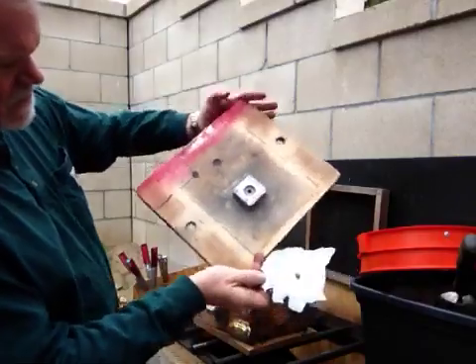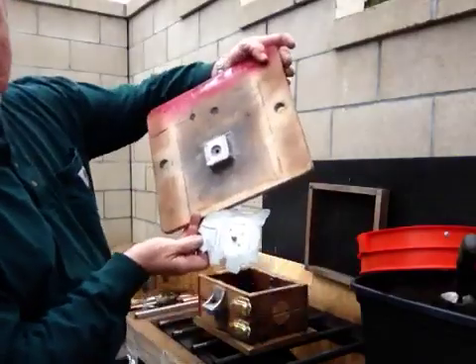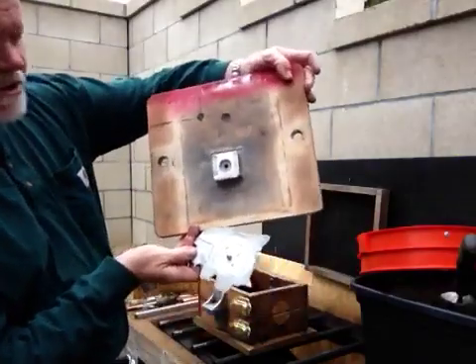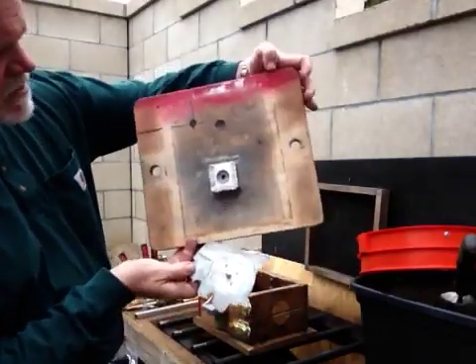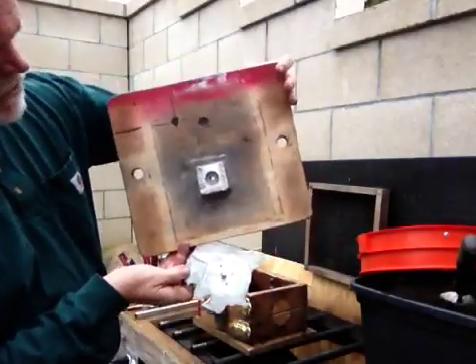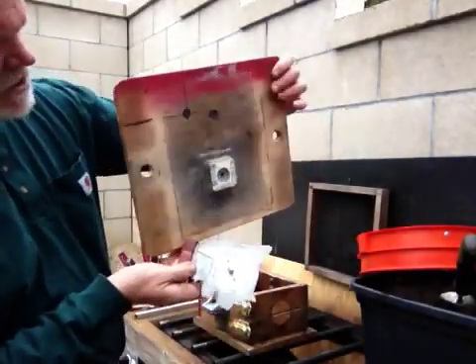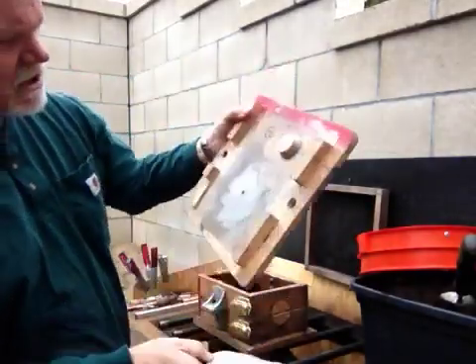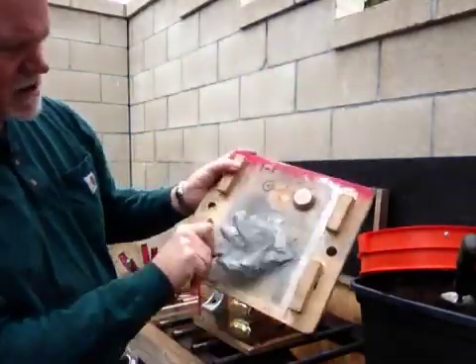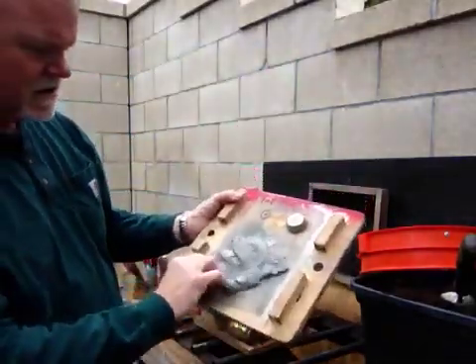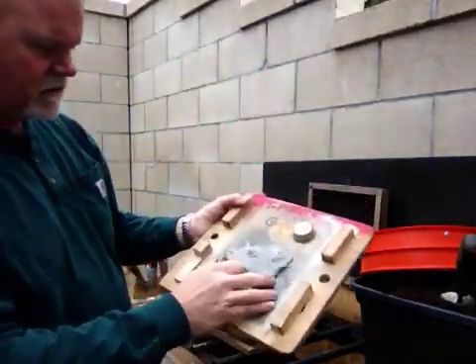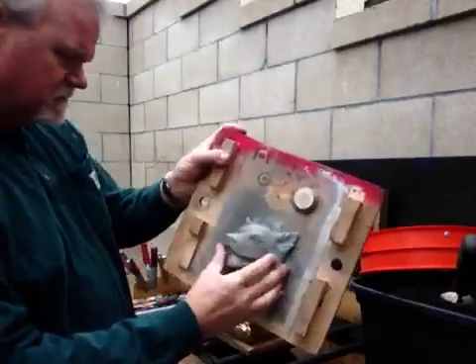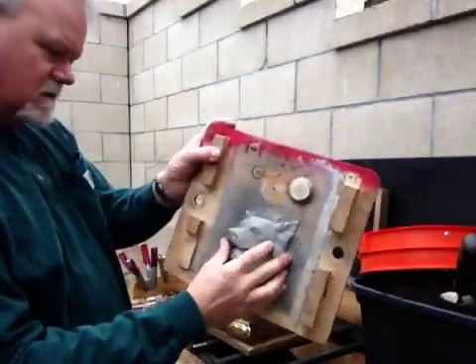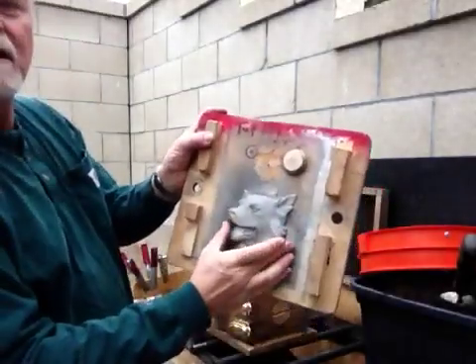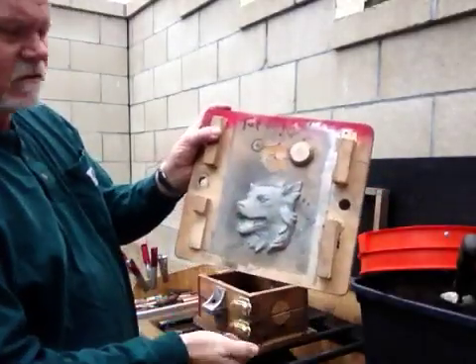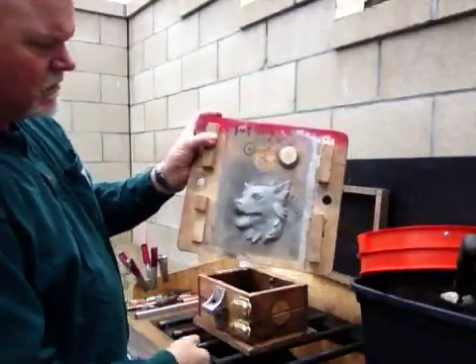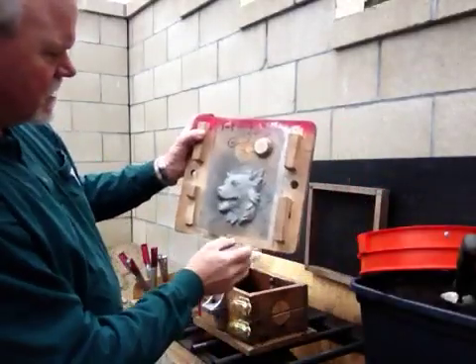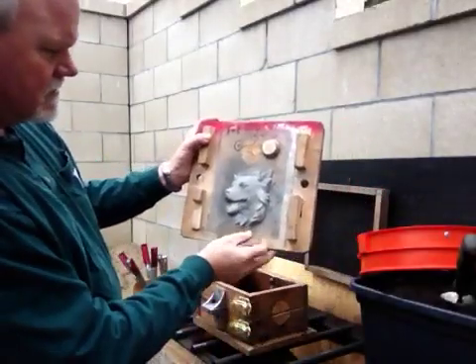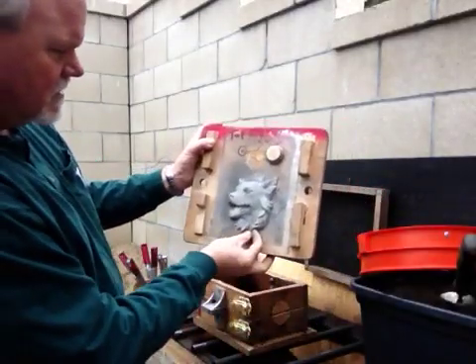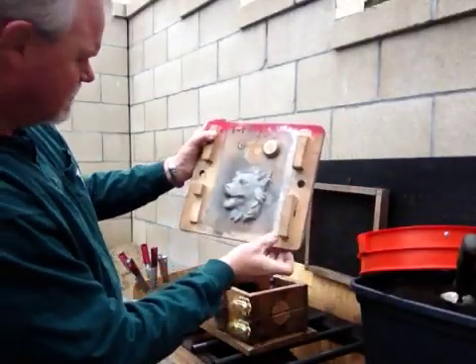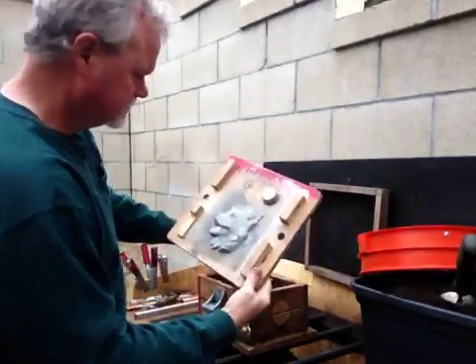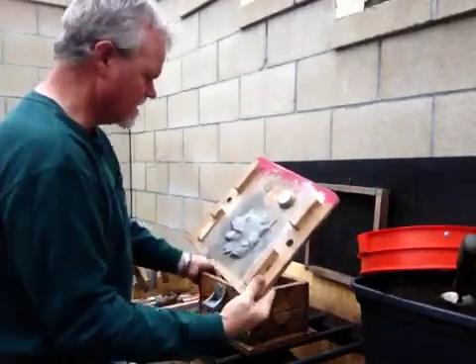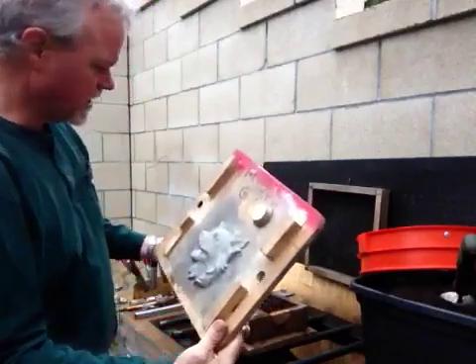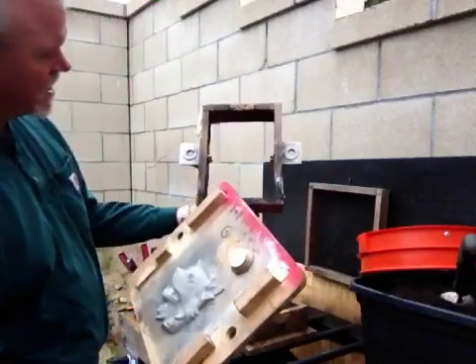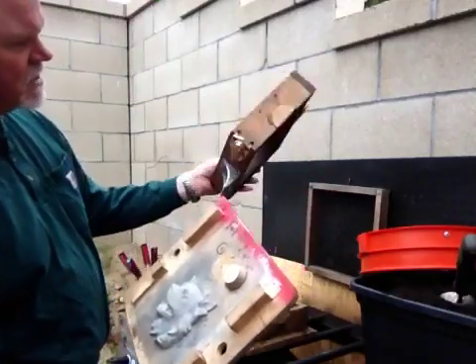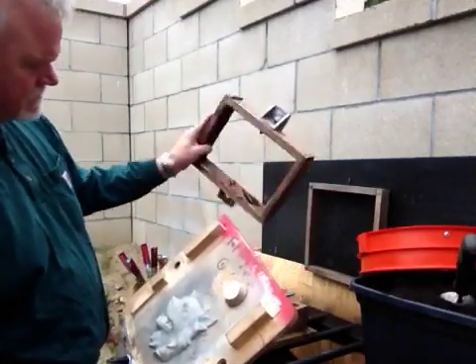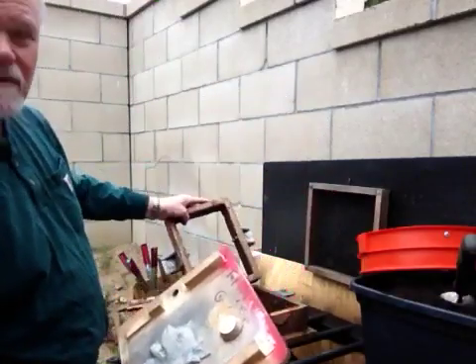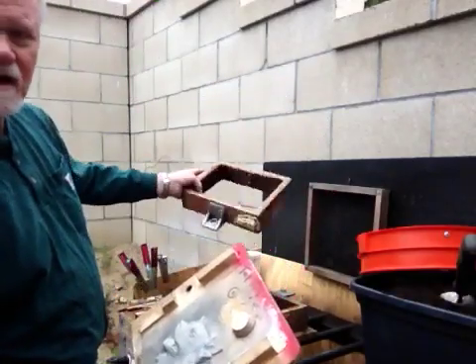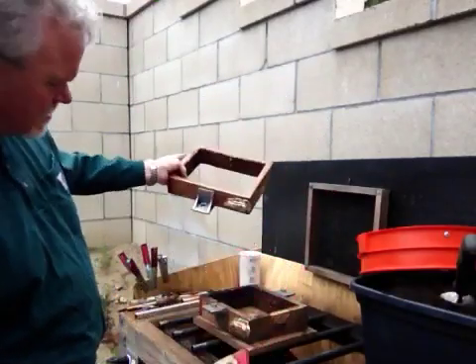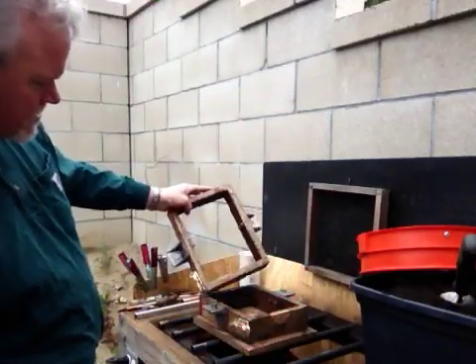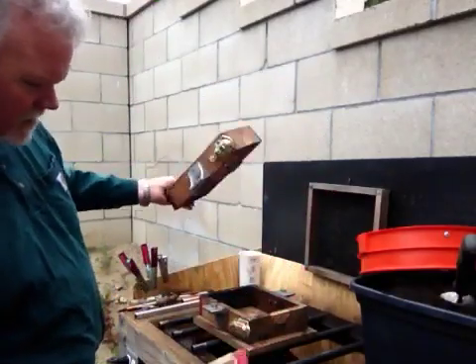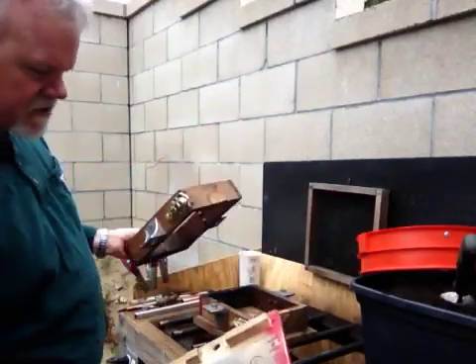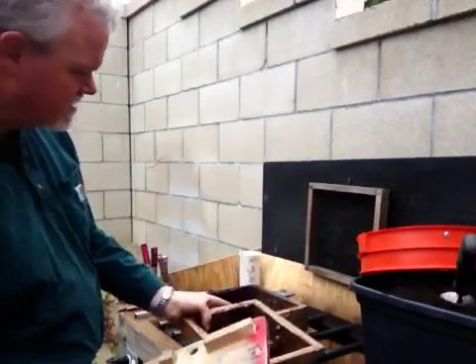This is the boss that goes into the back for your trailer hitch plug. And then what we do, we fit the pattern on the match plate. These are the mold frames for sand casting.